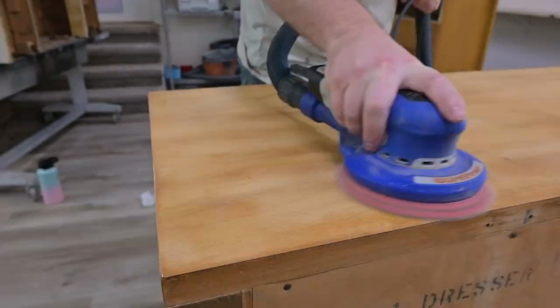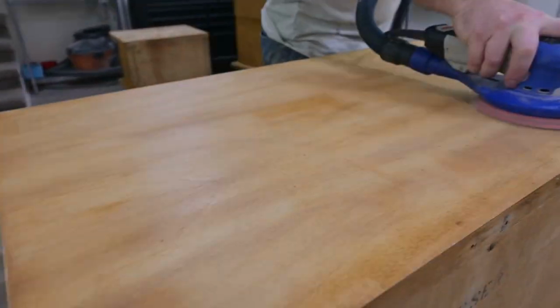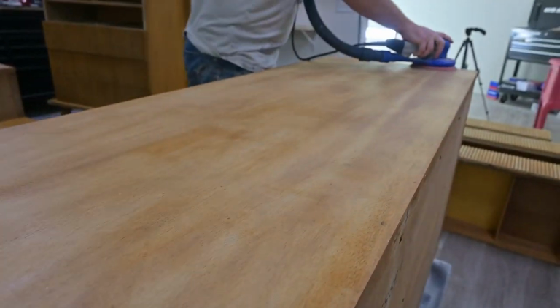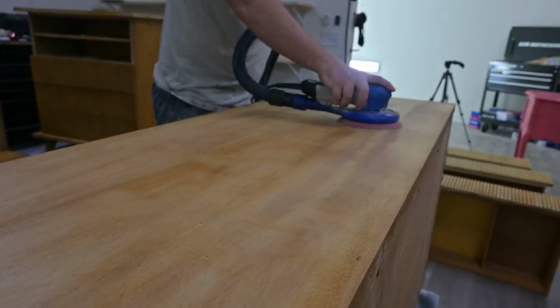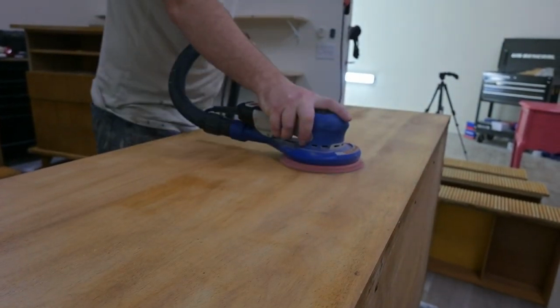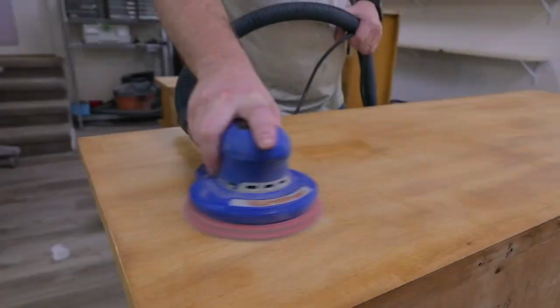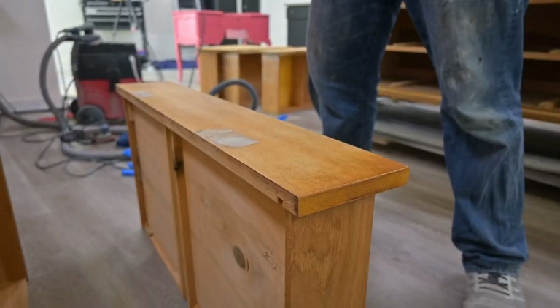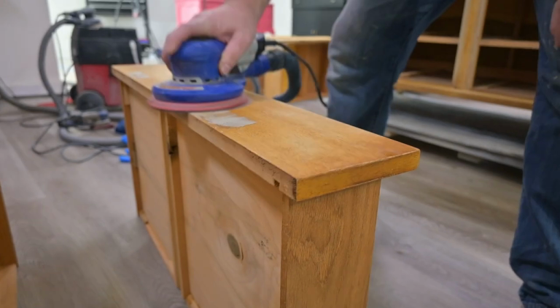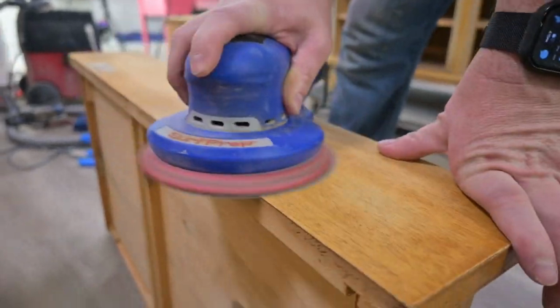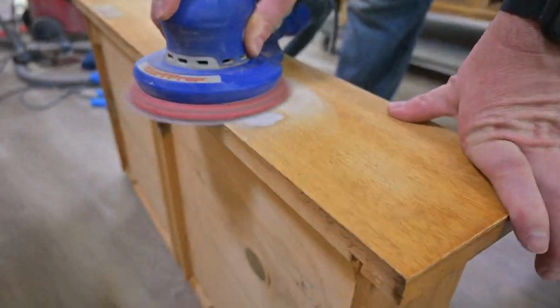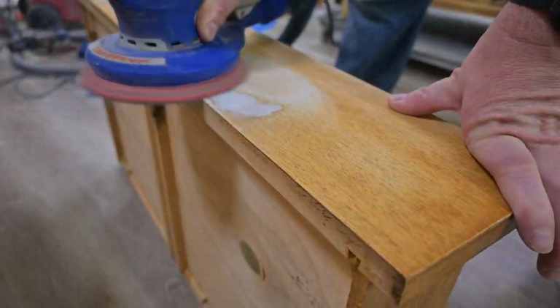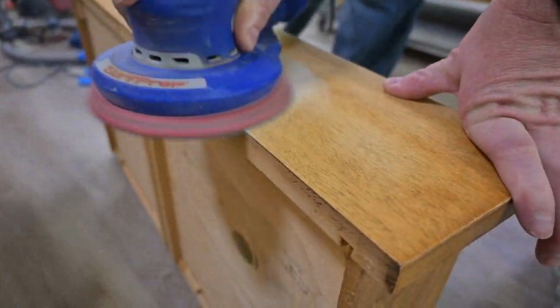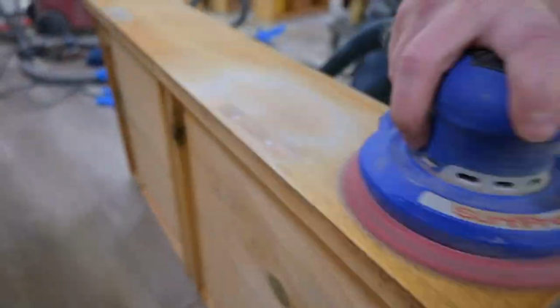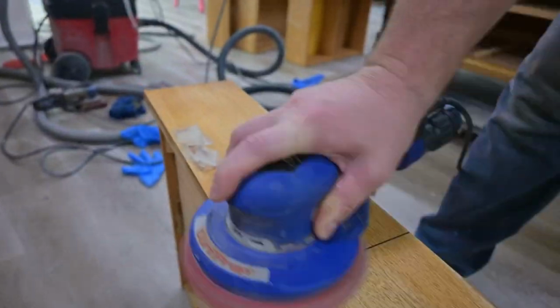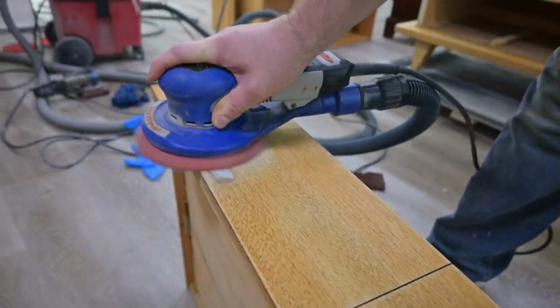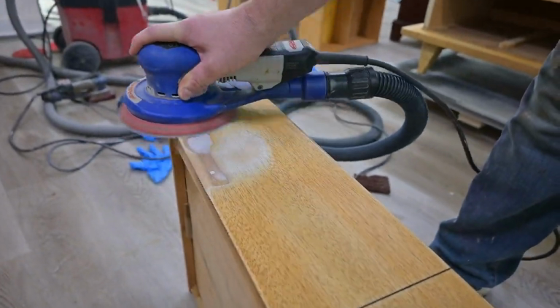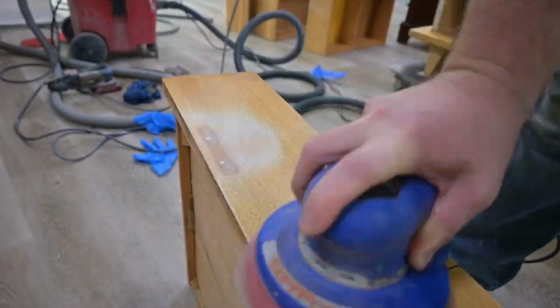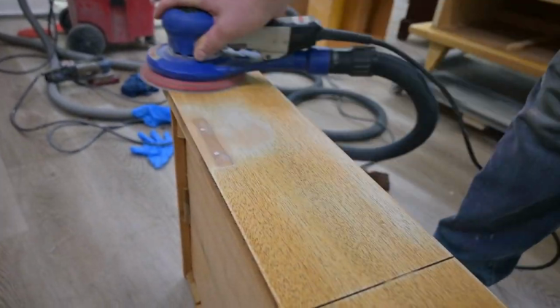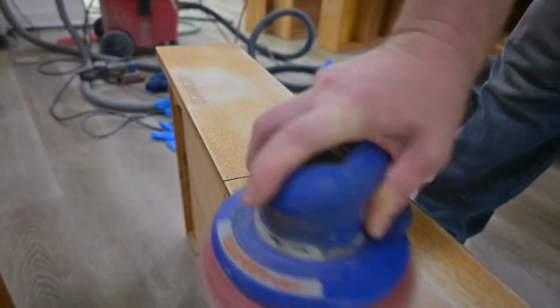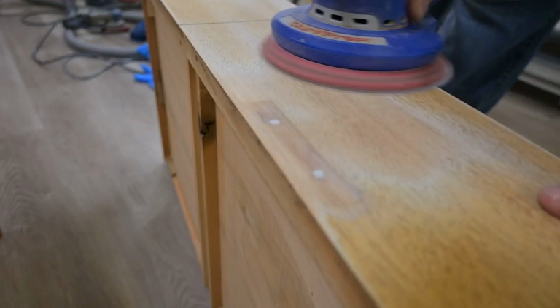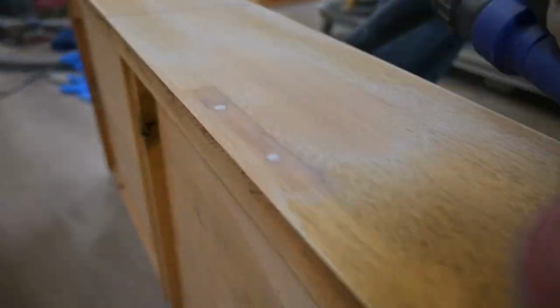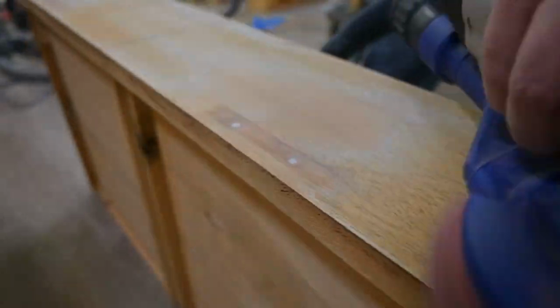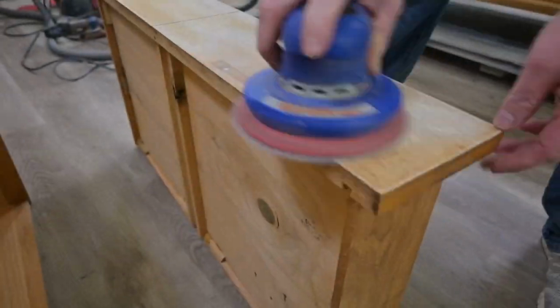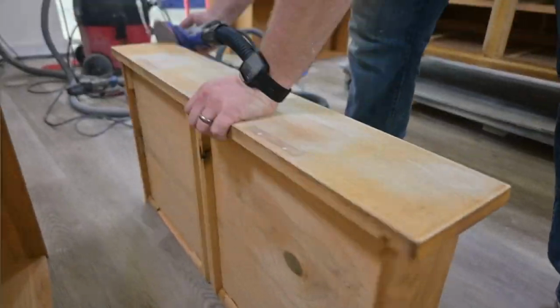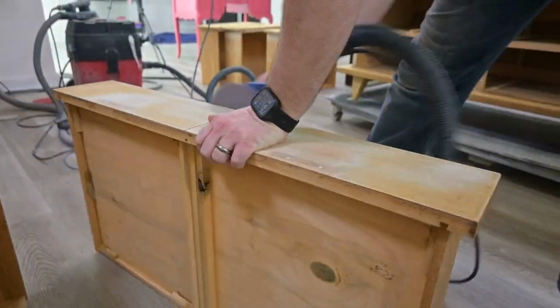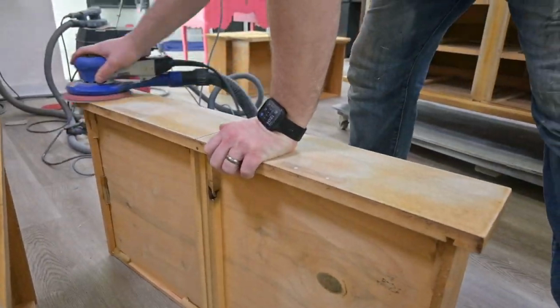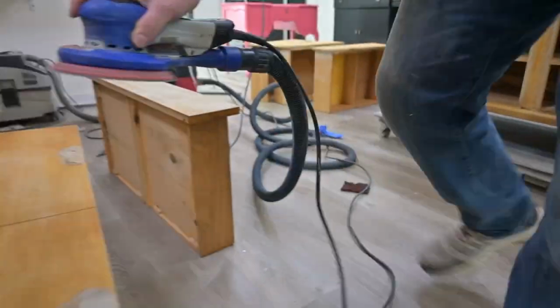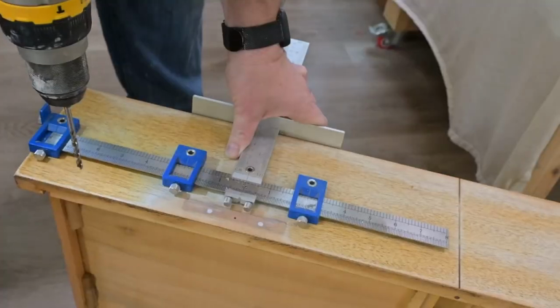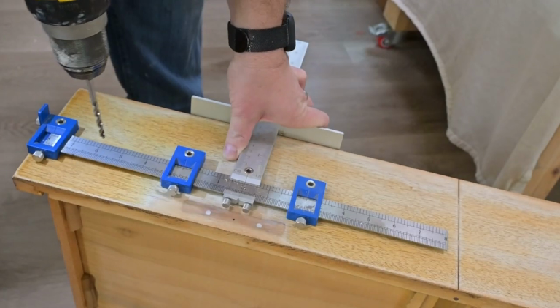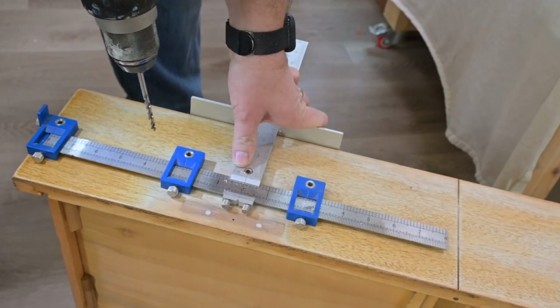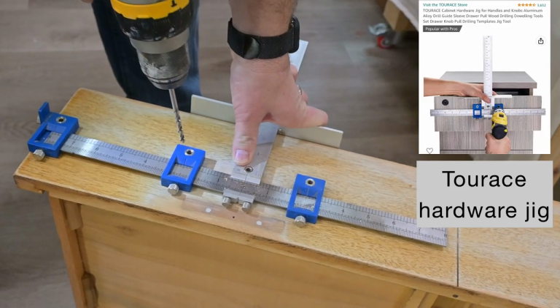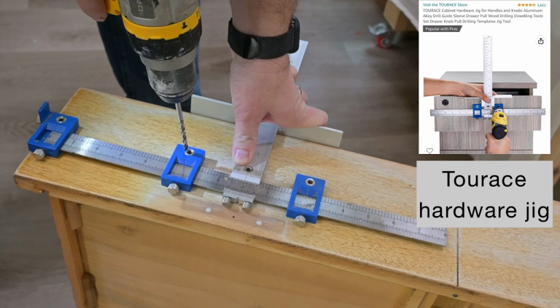Now that the Aqua Coat has dried, we are going to go in and just kind of buff sand this out. We're also going to sand smooth the areas that we did the Bondo repairs on.